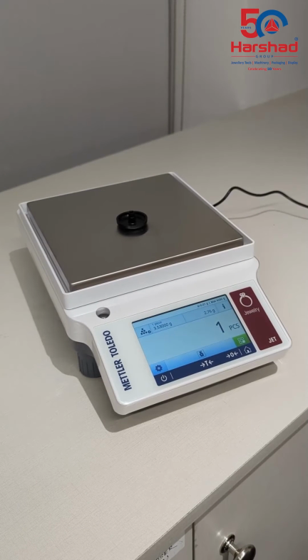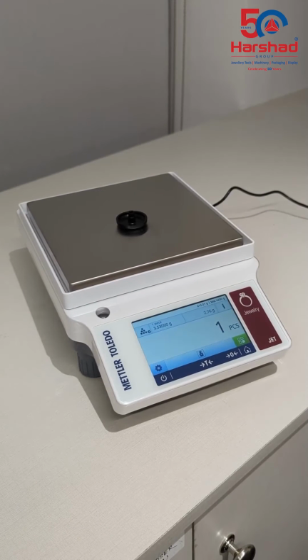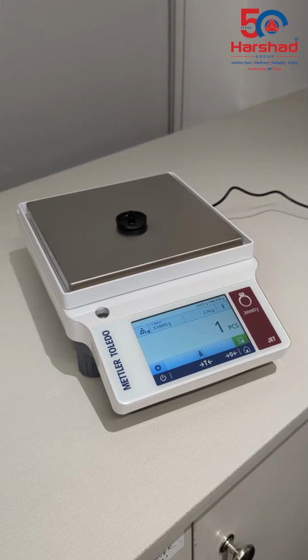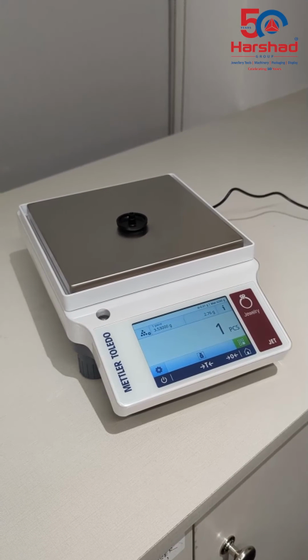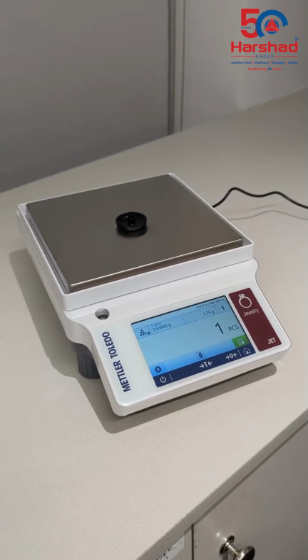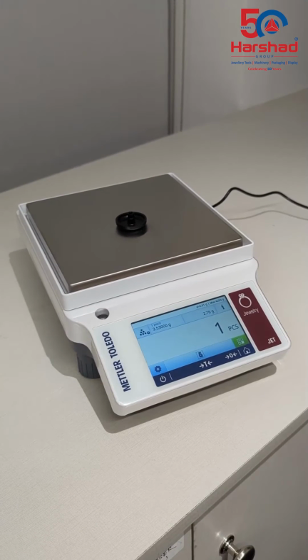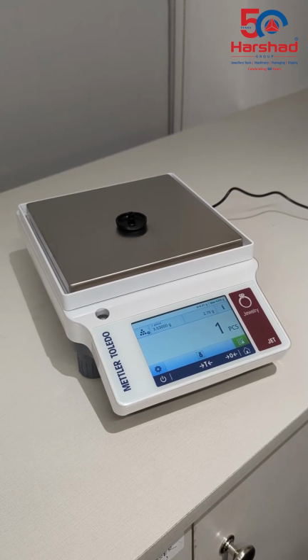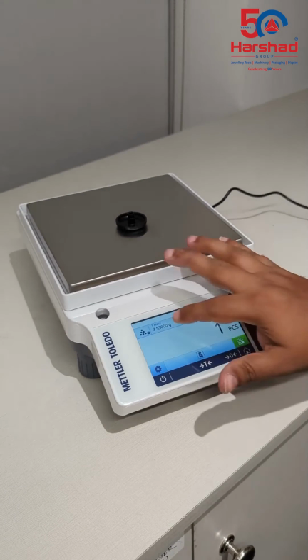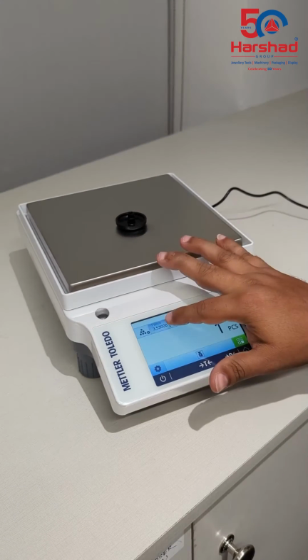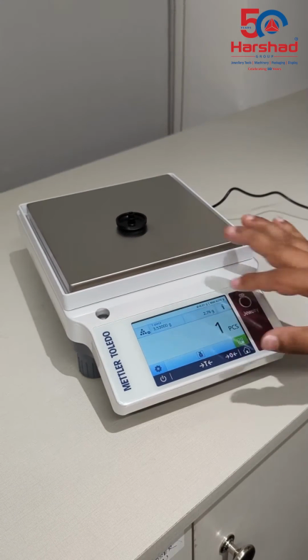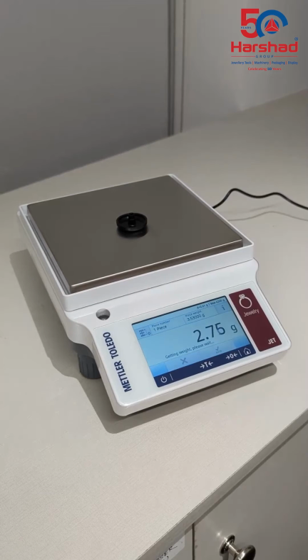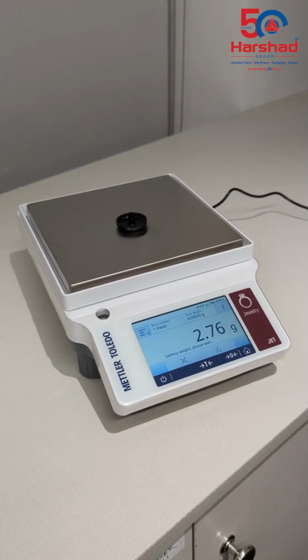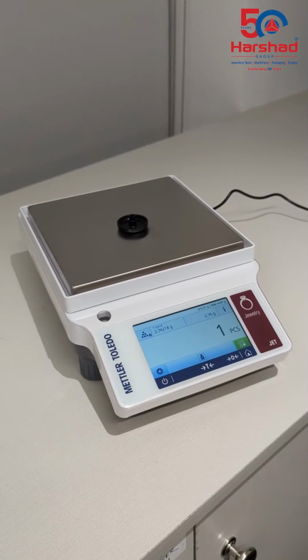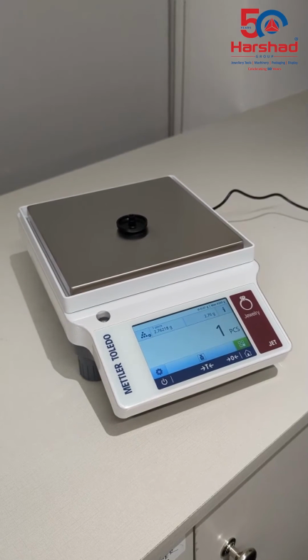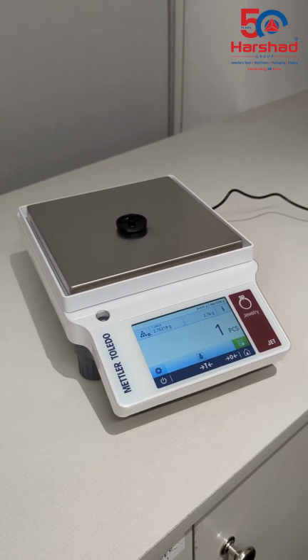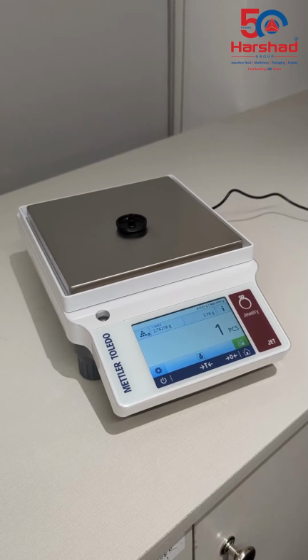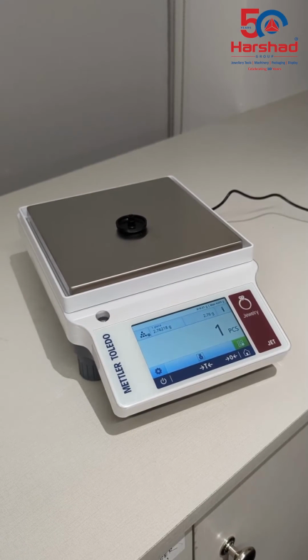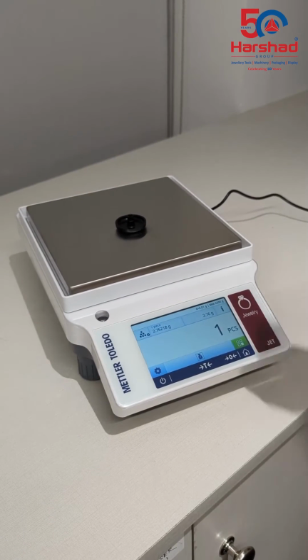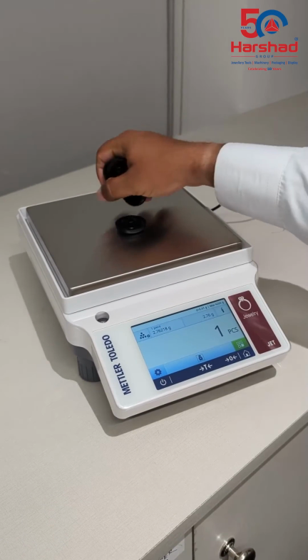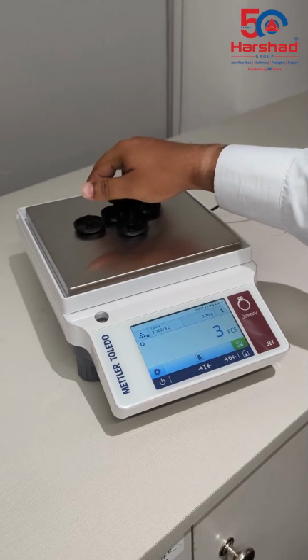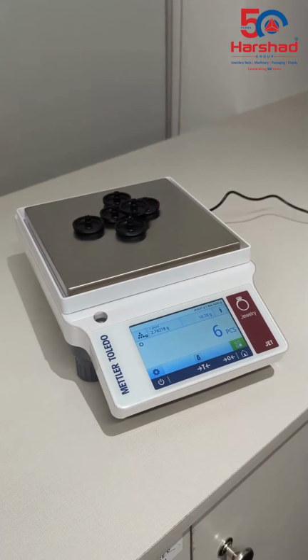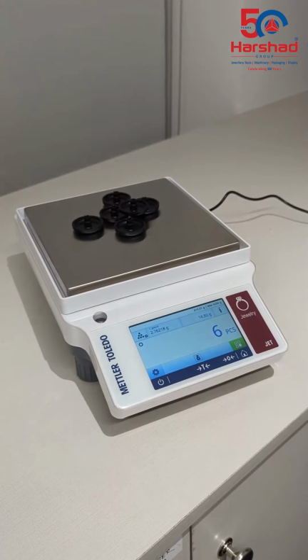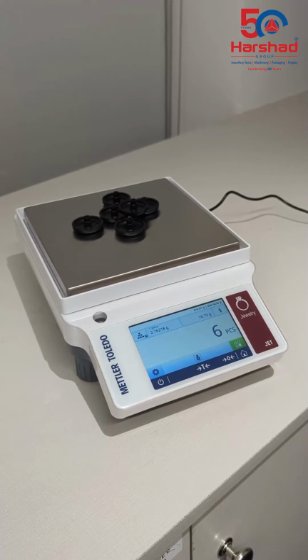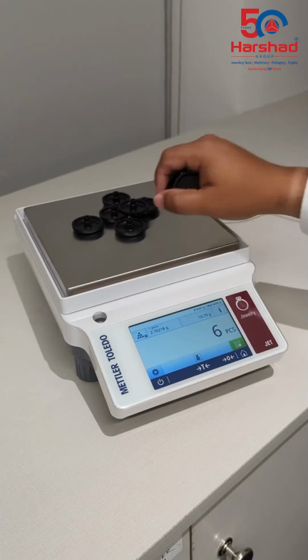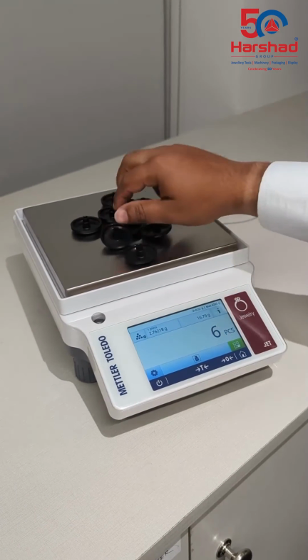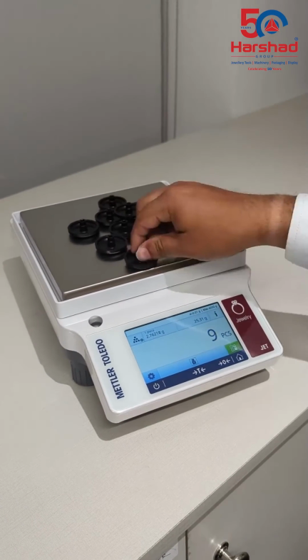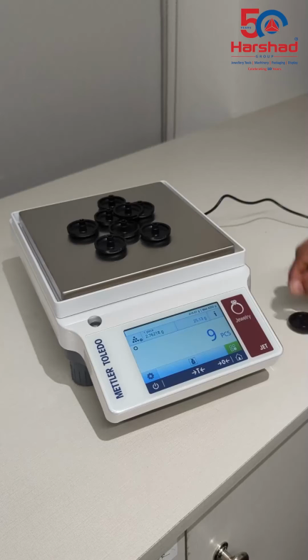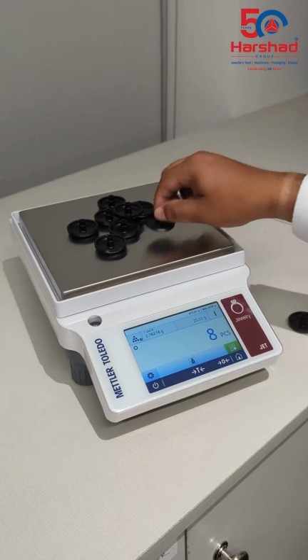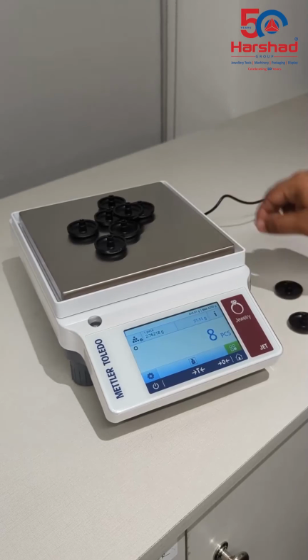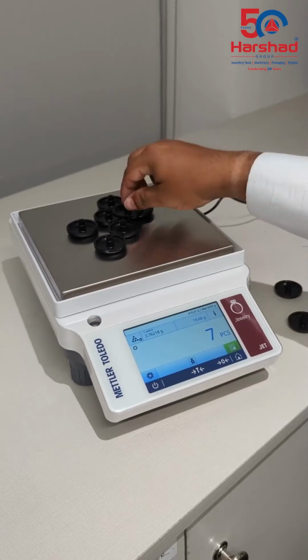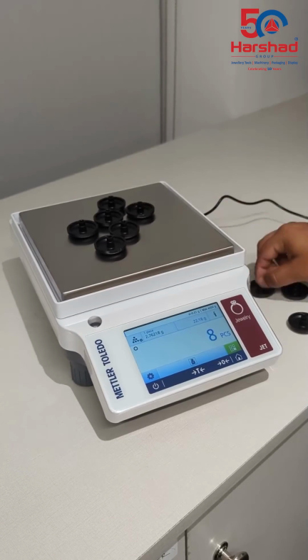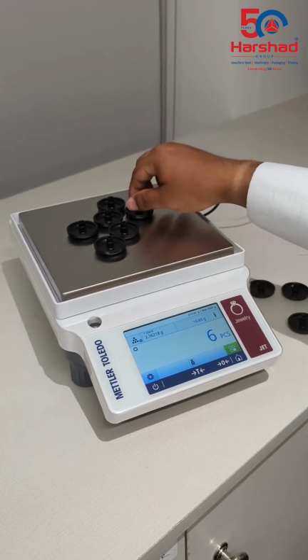In this example, we weigh a test sample and set its weight. Once all the test samples are placed on the weighing pan, the balance displays the number of pieces to be 9. Counting them shows the exact amount to be 9.